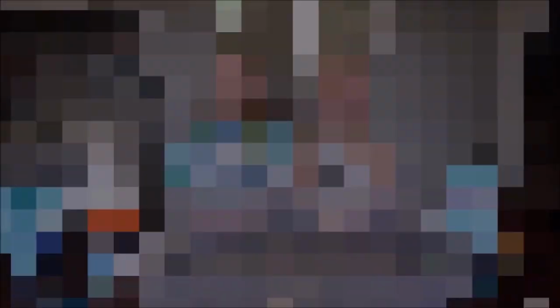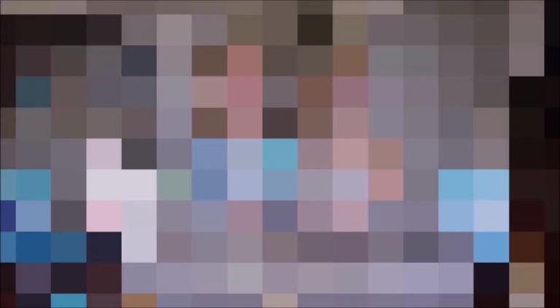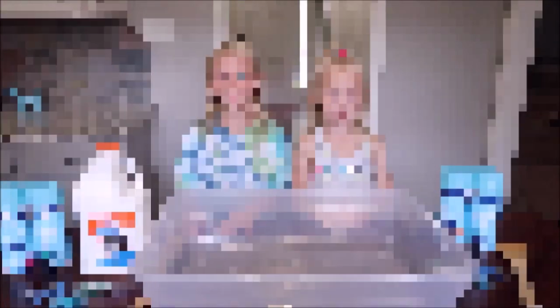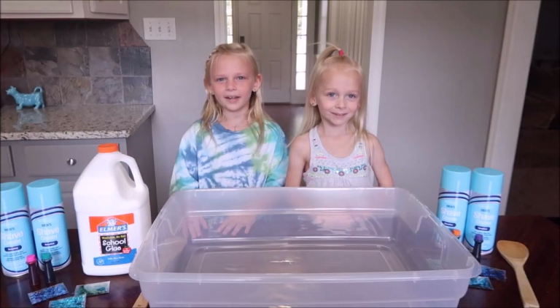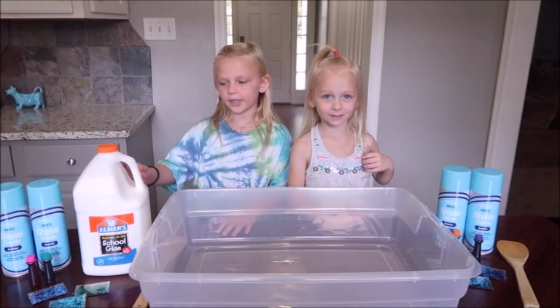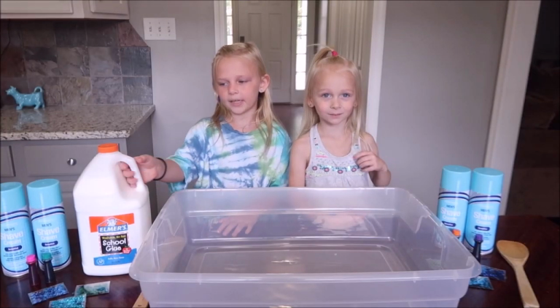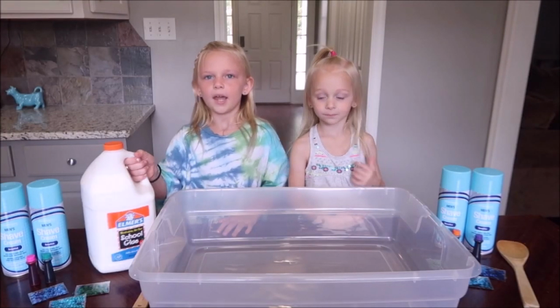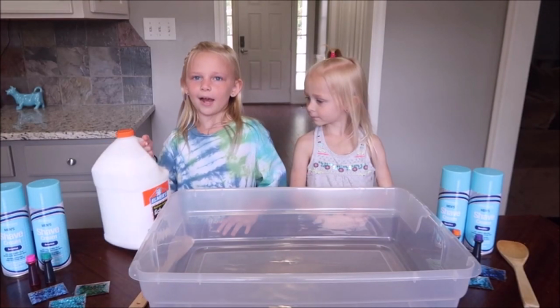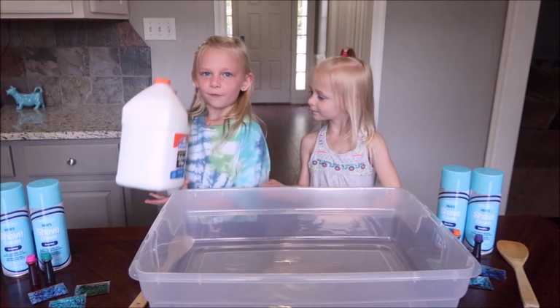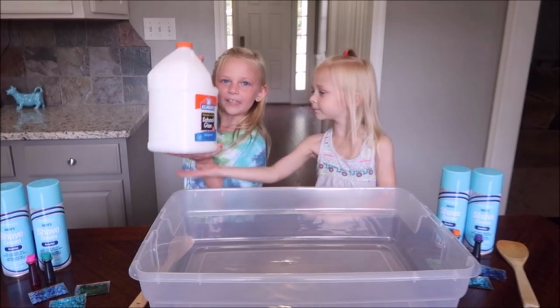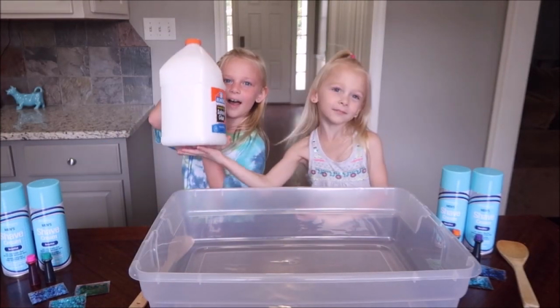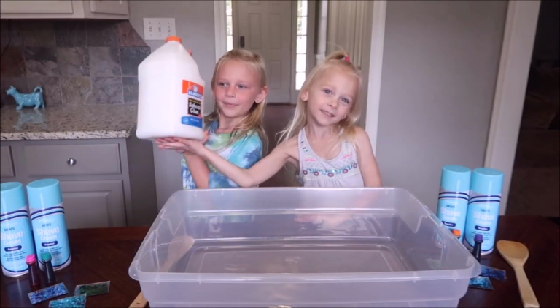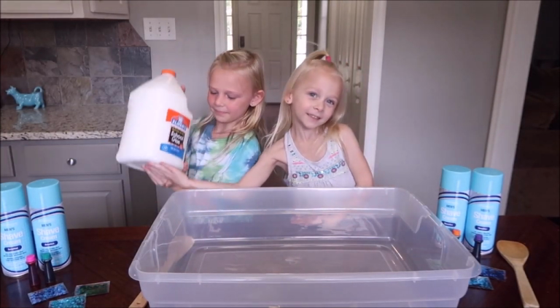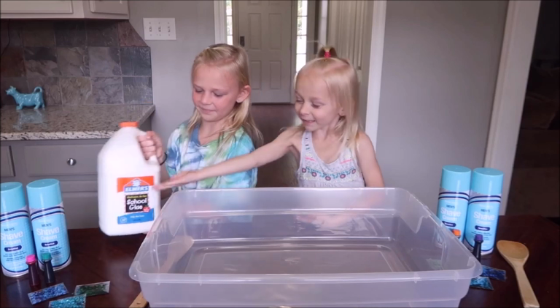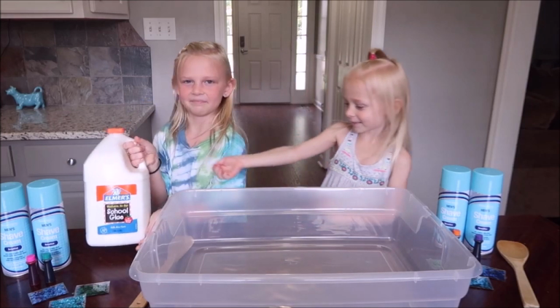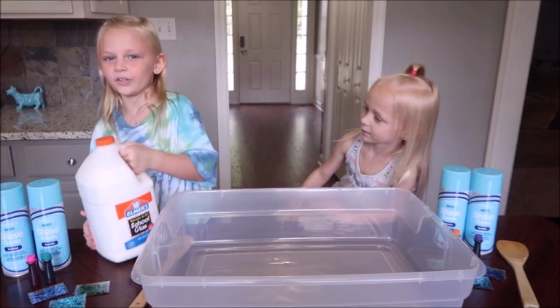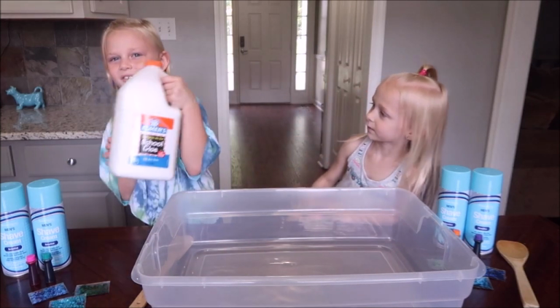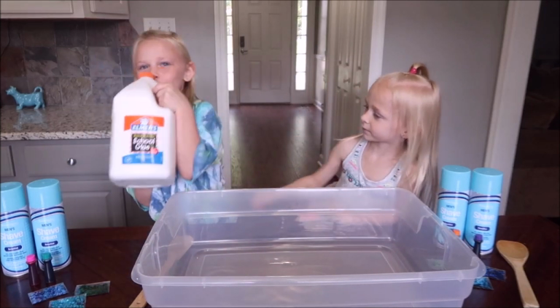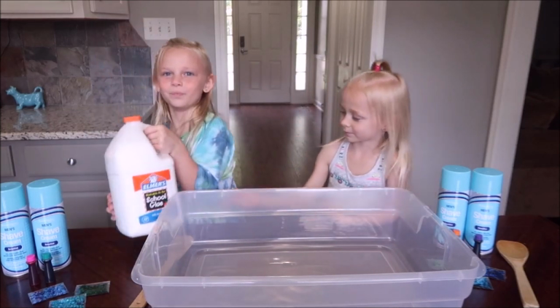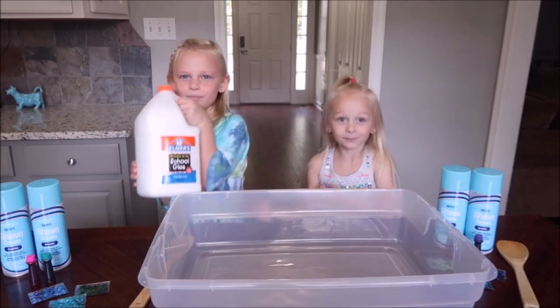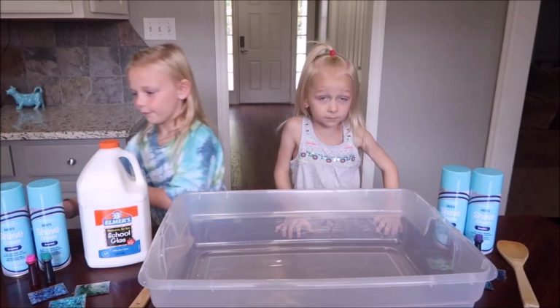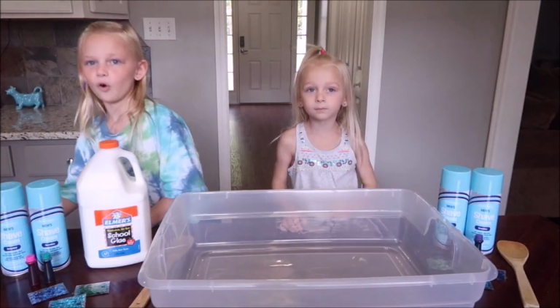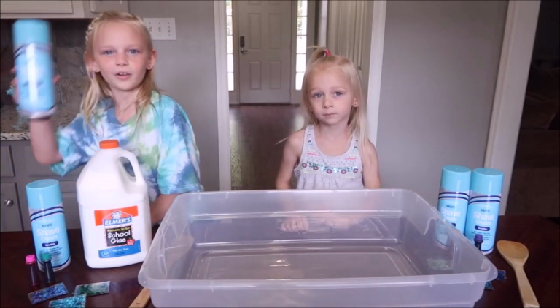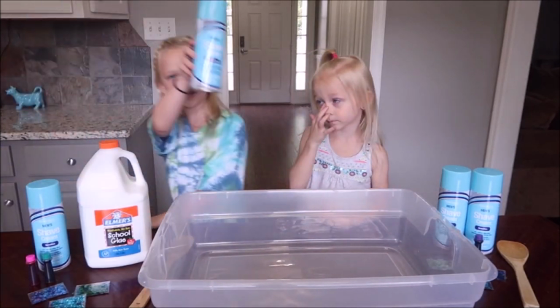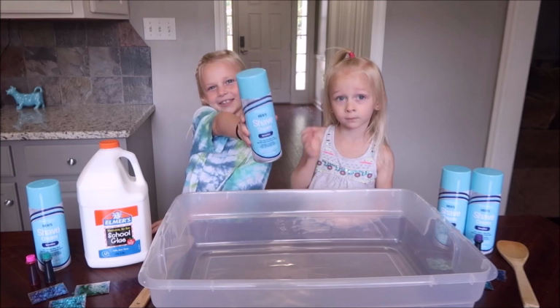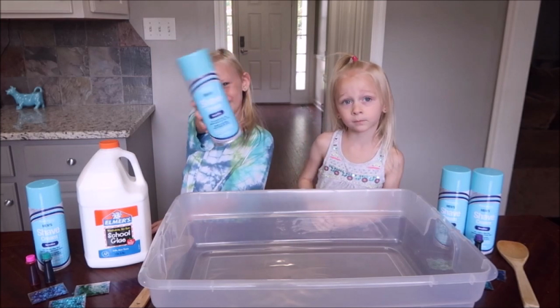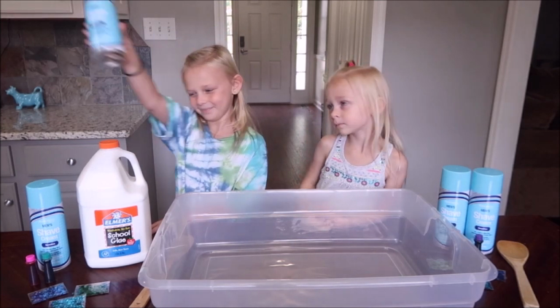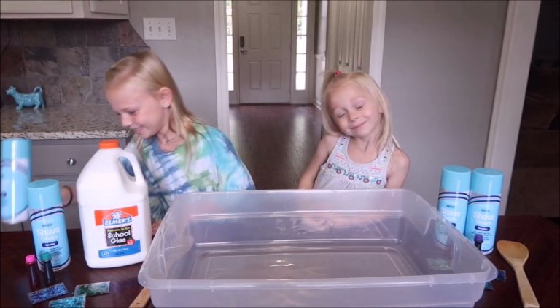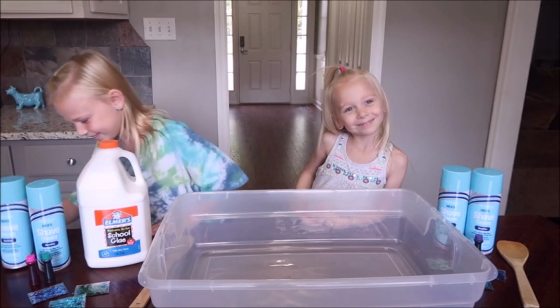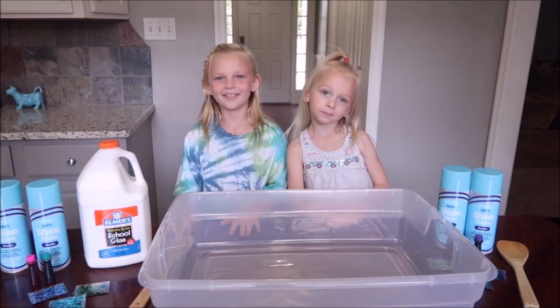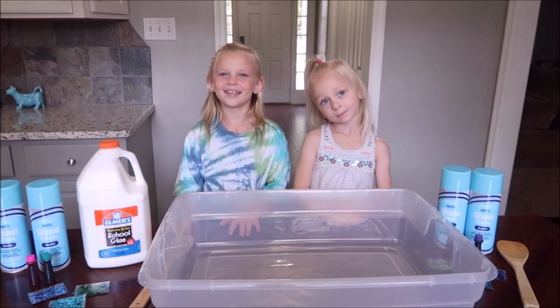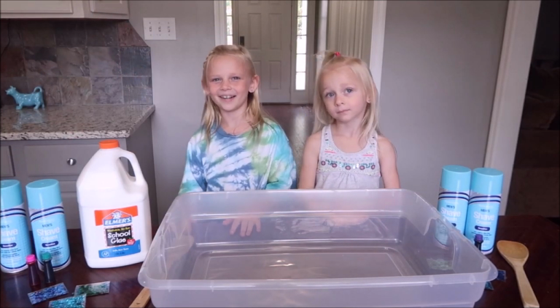Hey guys, welcome back today. We're going to be making a gallon of fluffy slime. We're going to be using Elmer's school glue and four whole bottles of shaving cream. So let's get started.